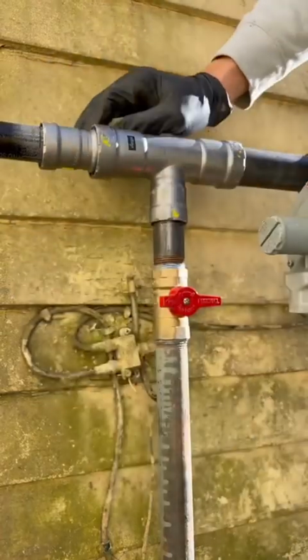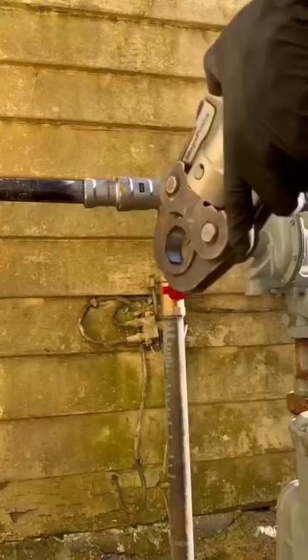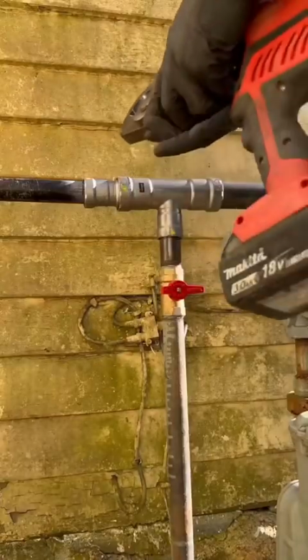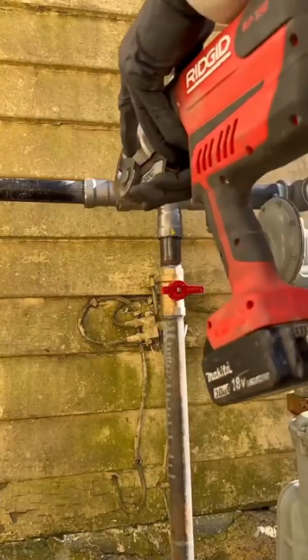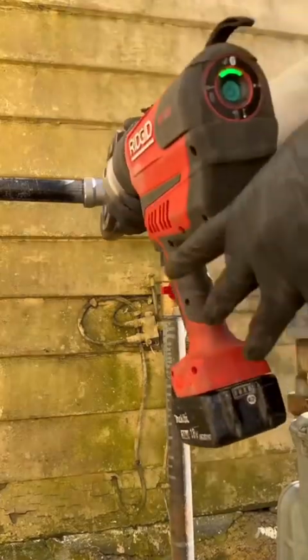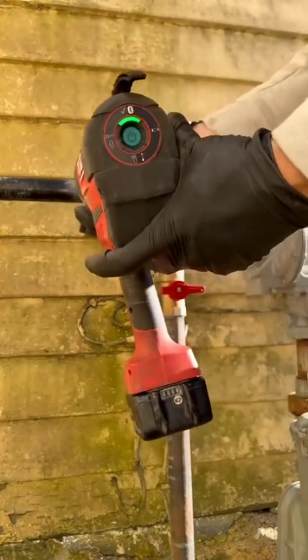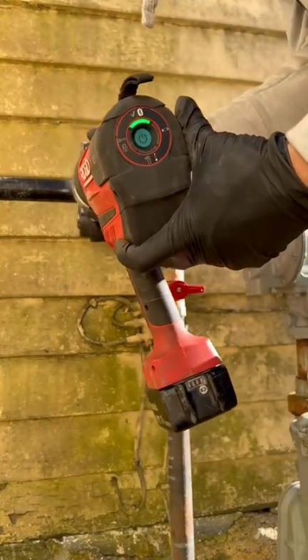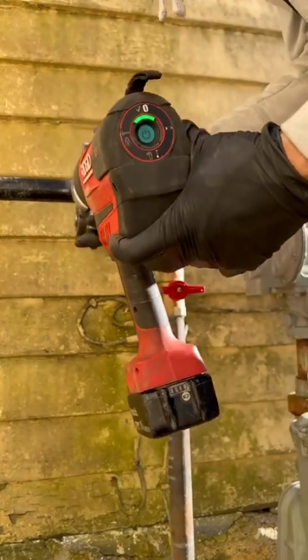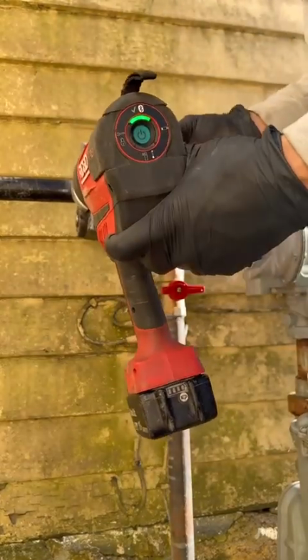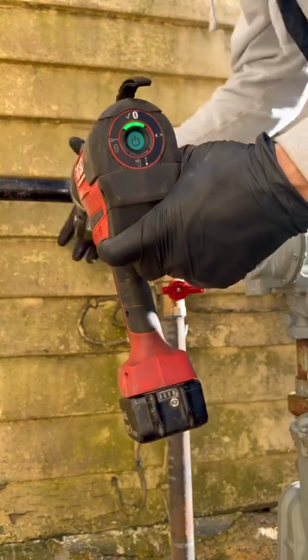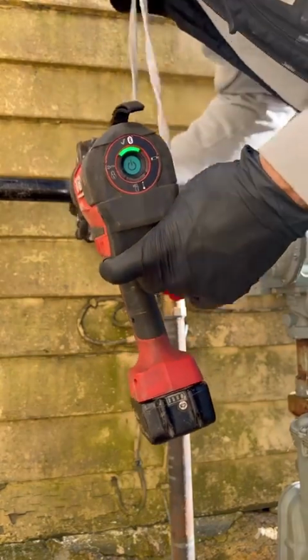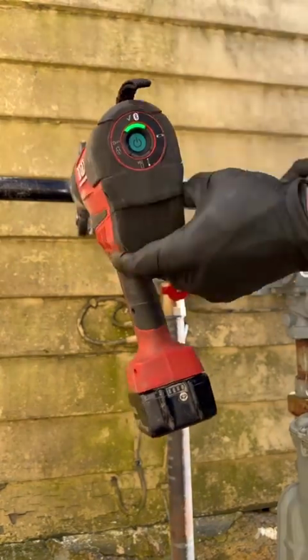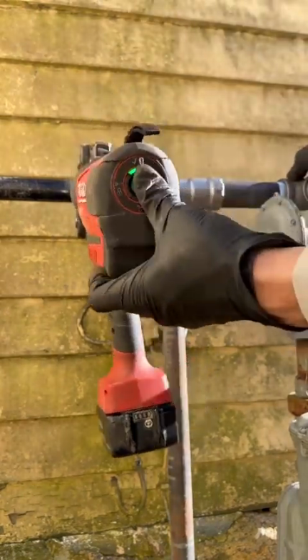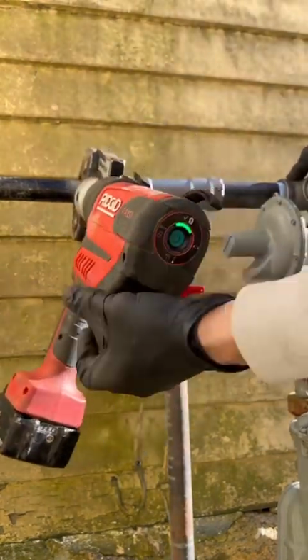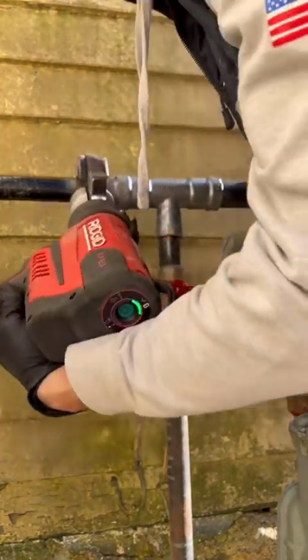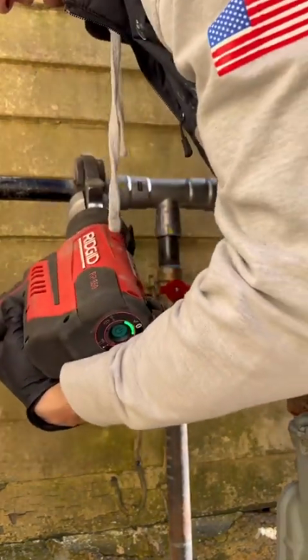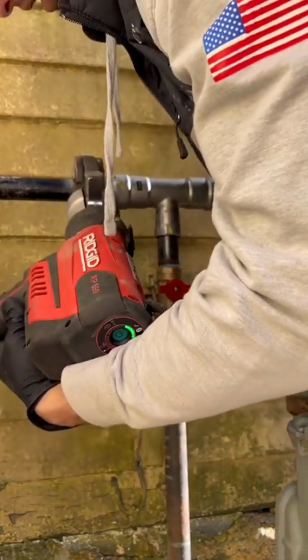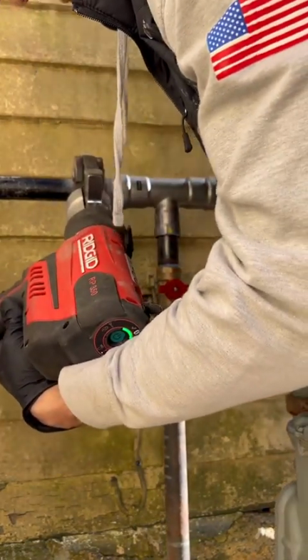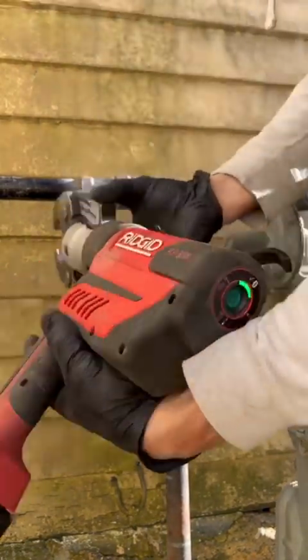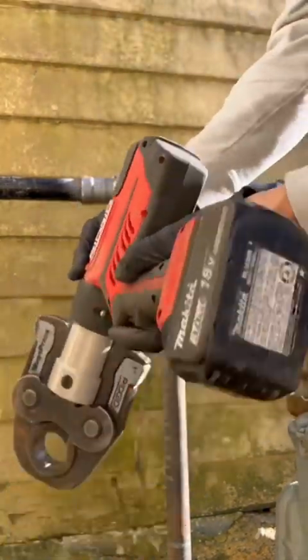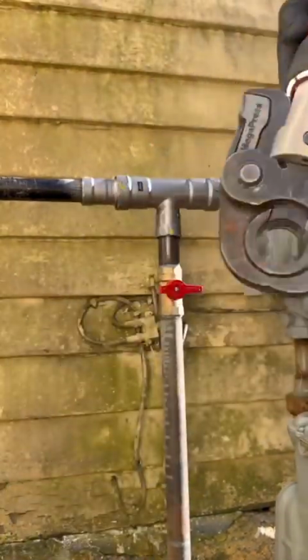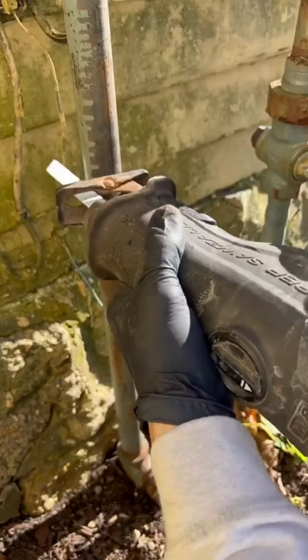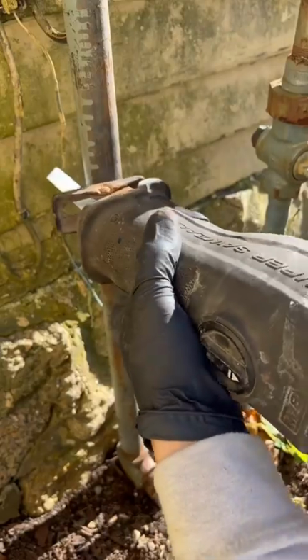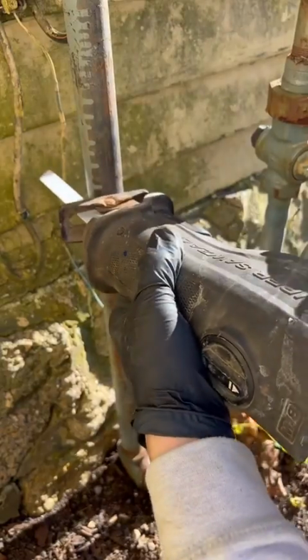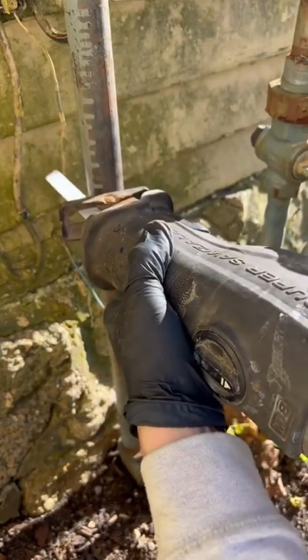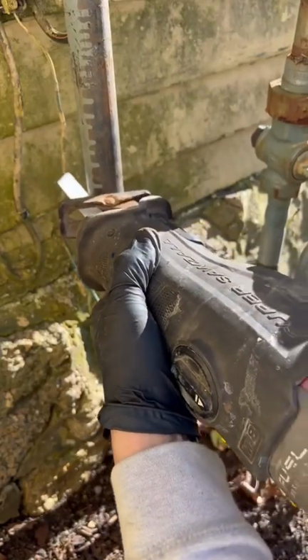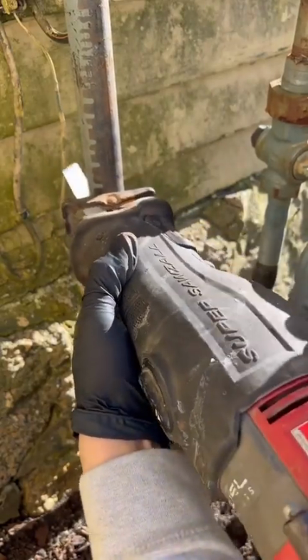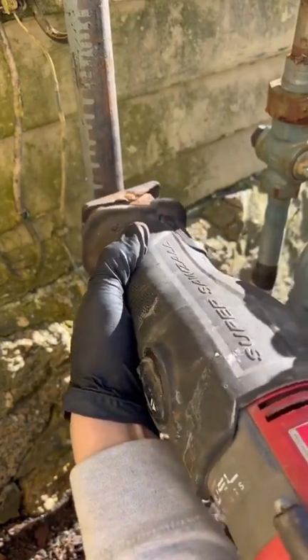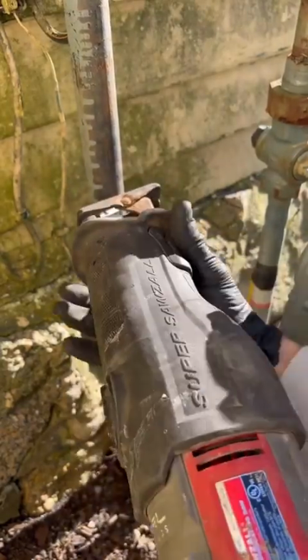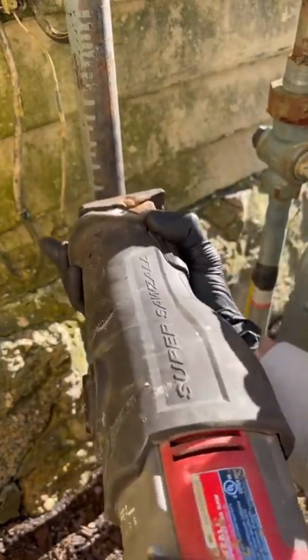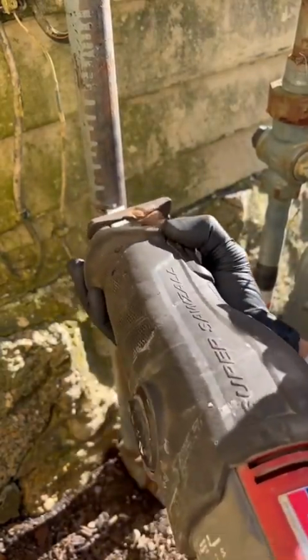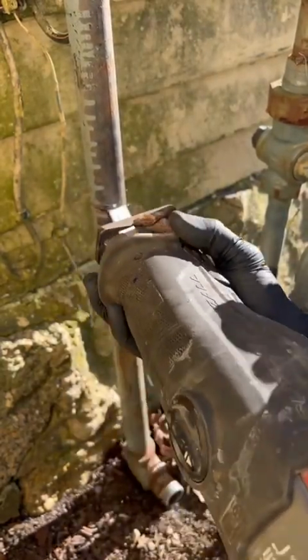Why are you putting a ball valve like that on the side of the house? It's there more for testing purposes — I need to be able to test the line I run to the generator but also get the house back up and running, because the inspection isn't happening the same day I do the install.